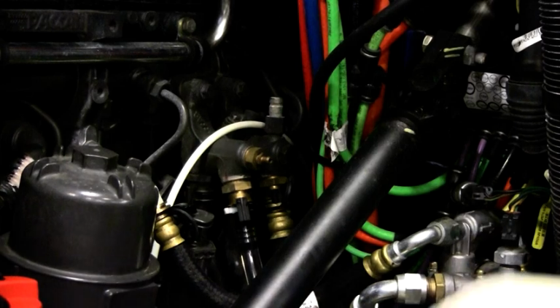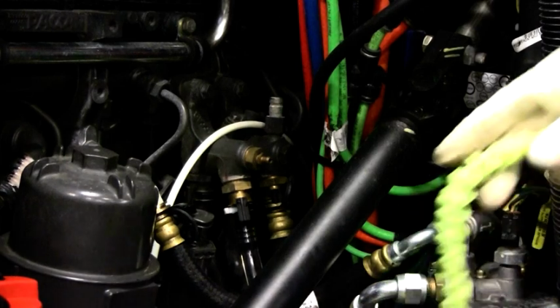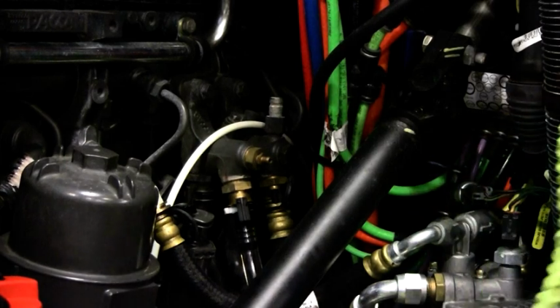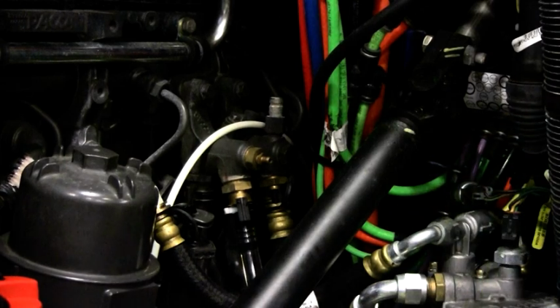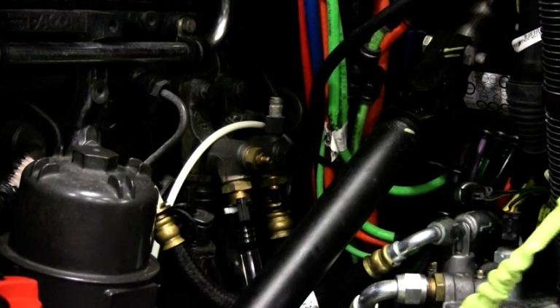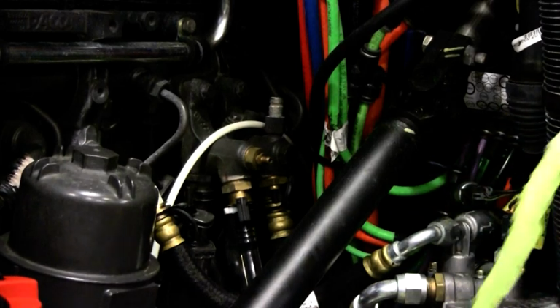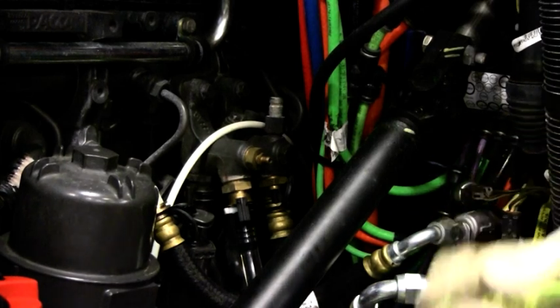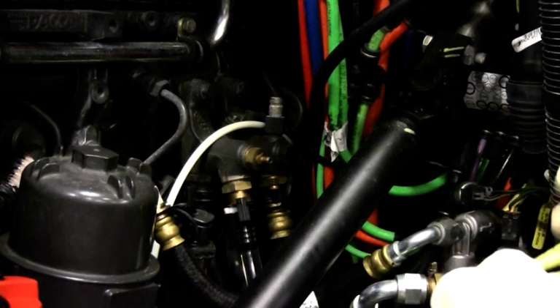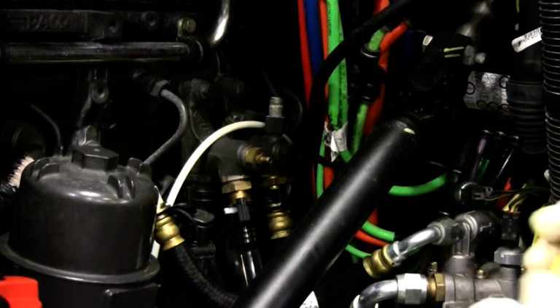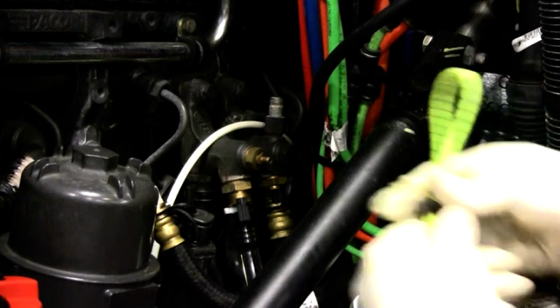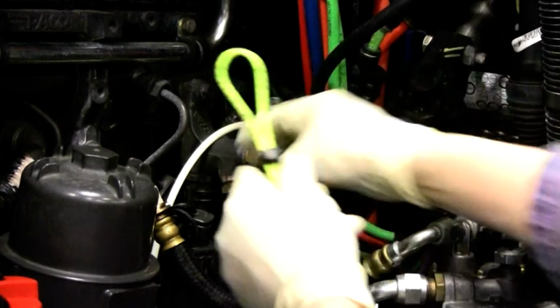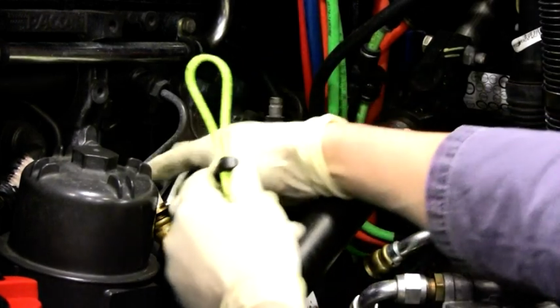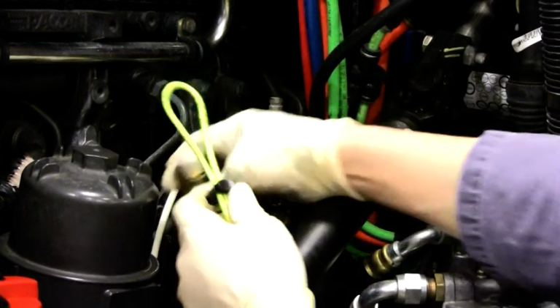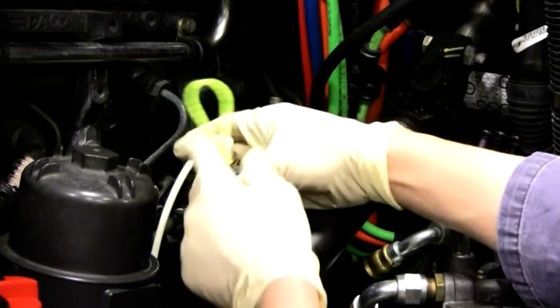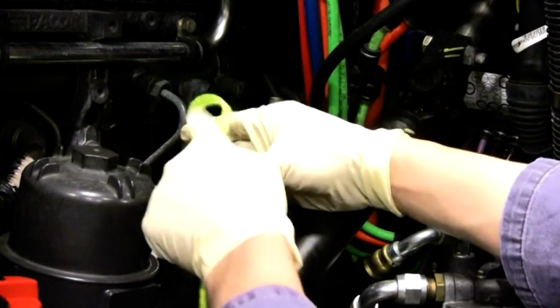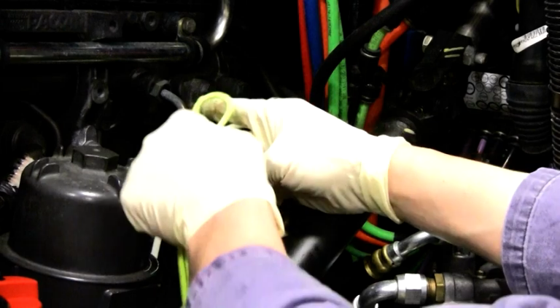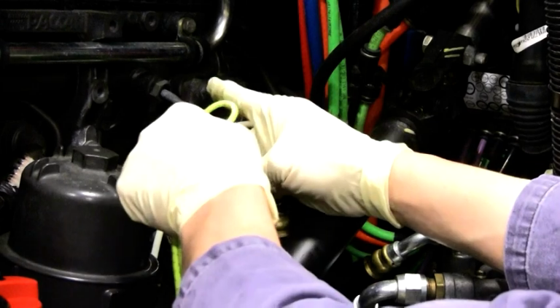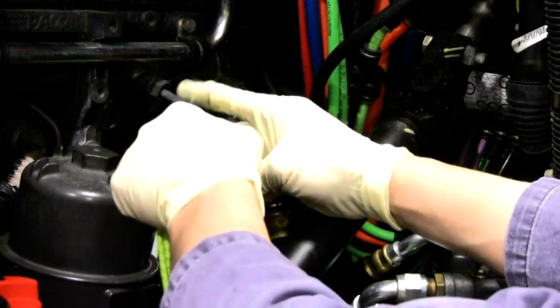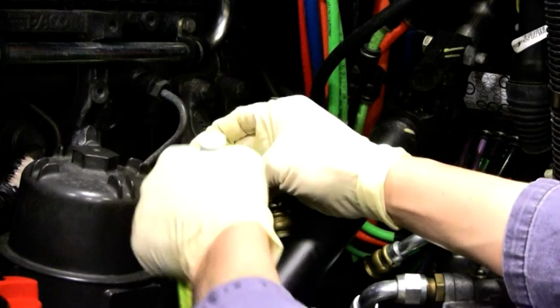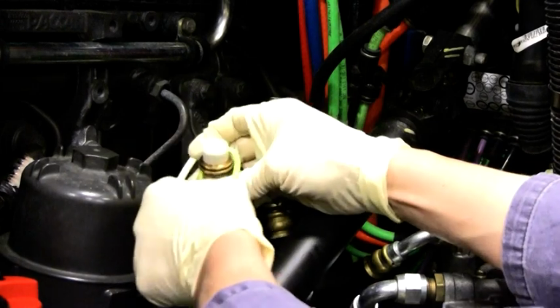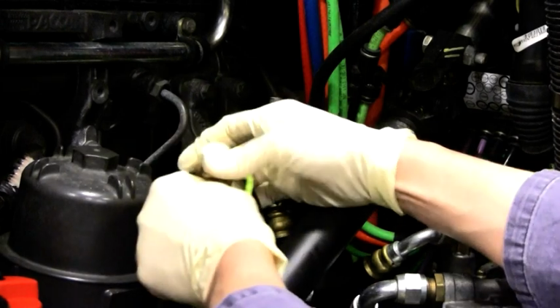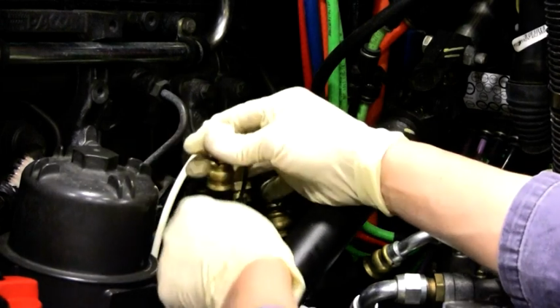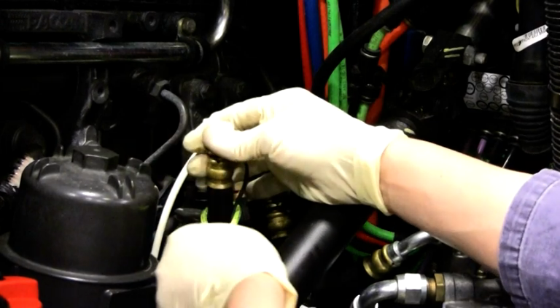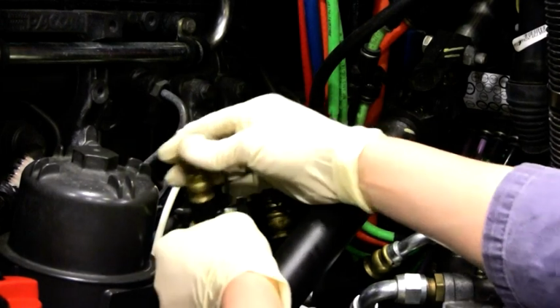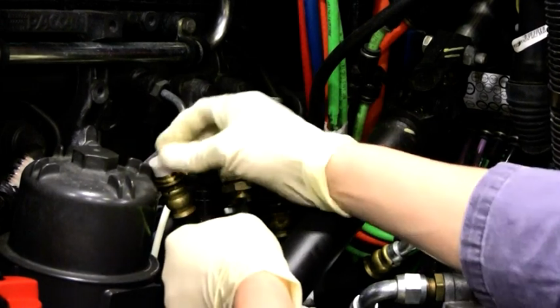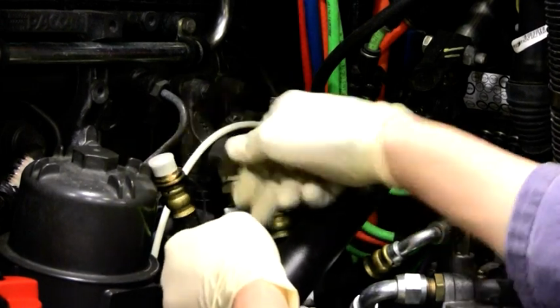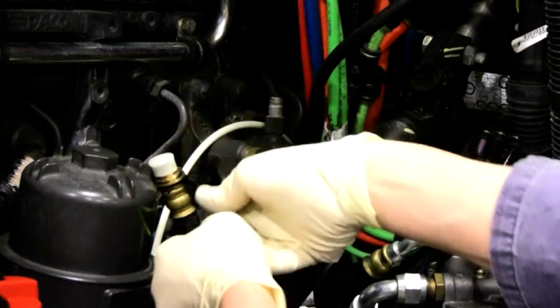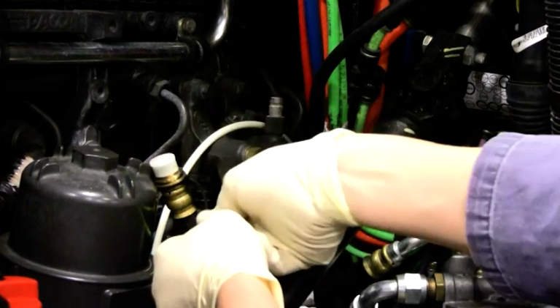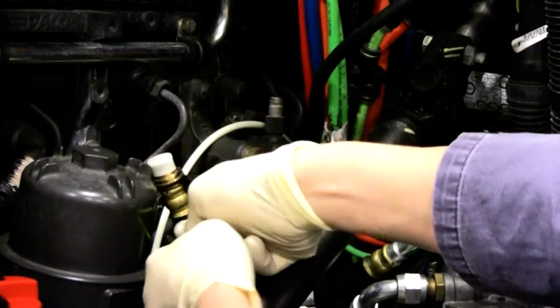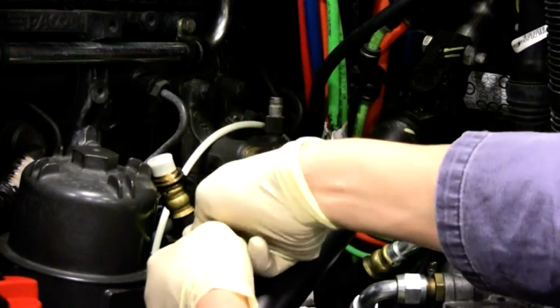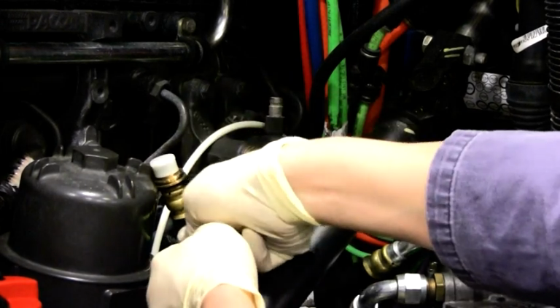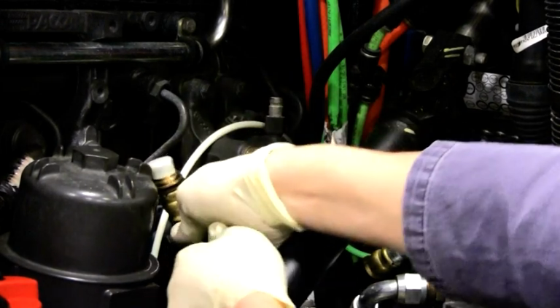Install the green tether provided in the kit. This will help remind you that the engine's fuel system is not in a running configuration and that you should not crank the engine.